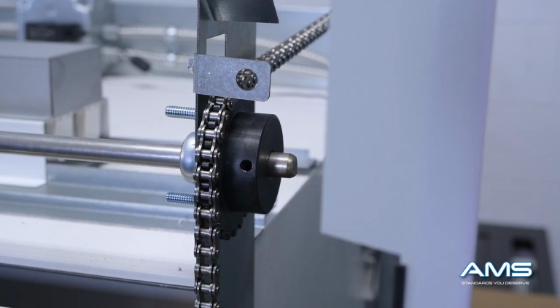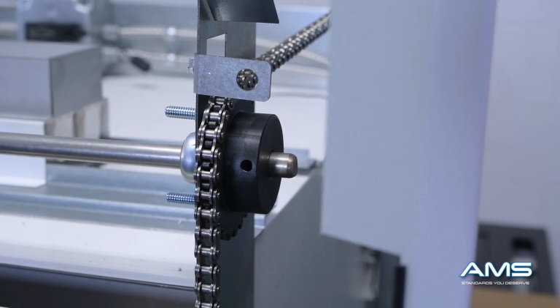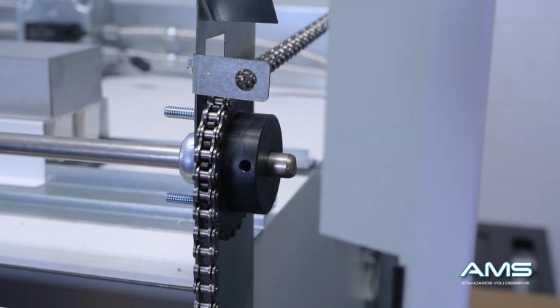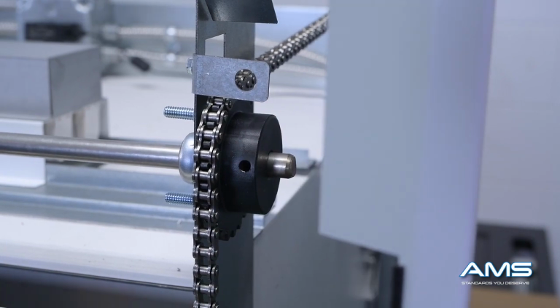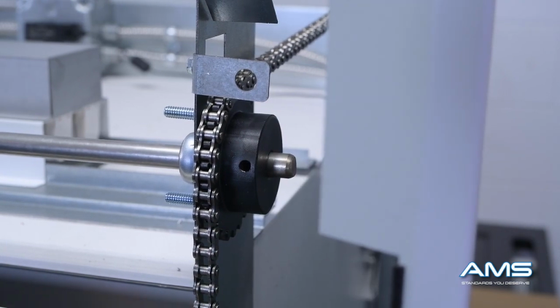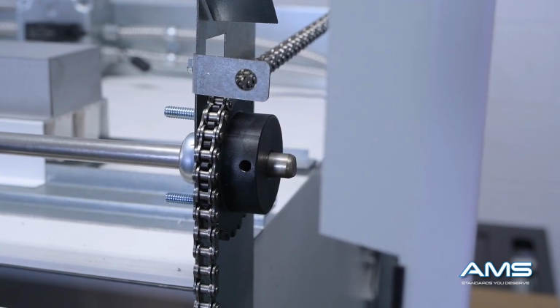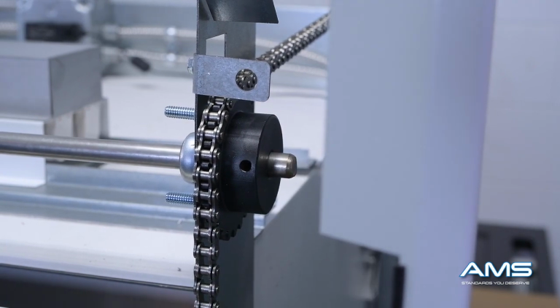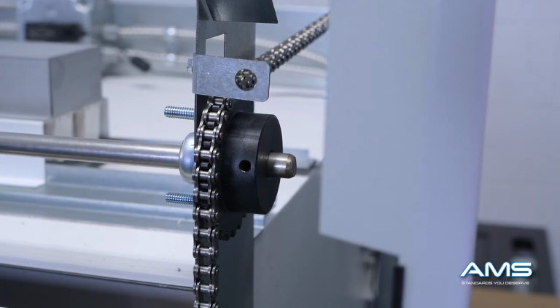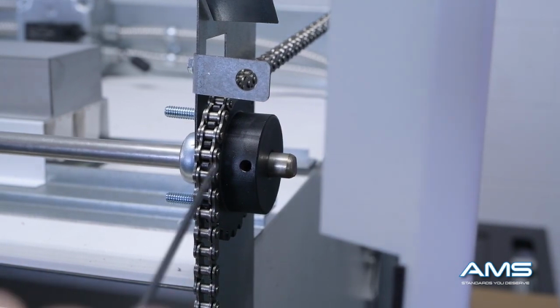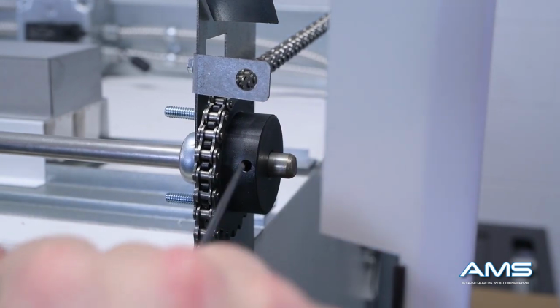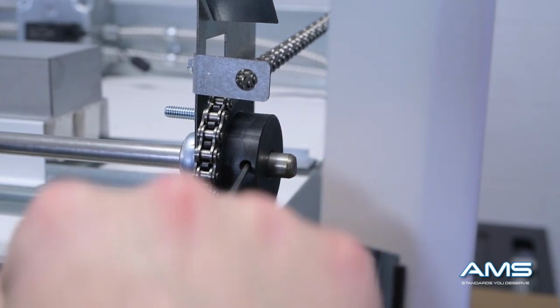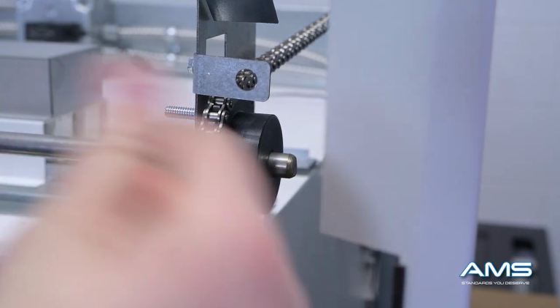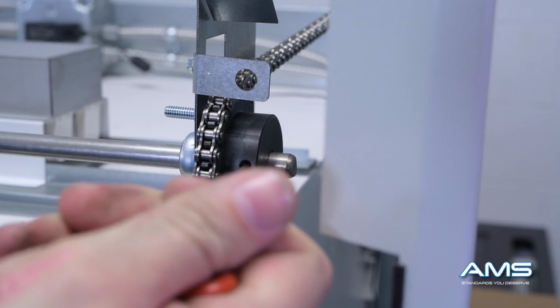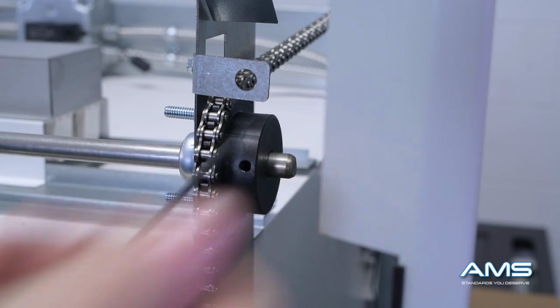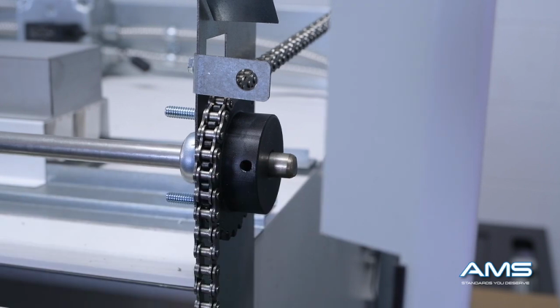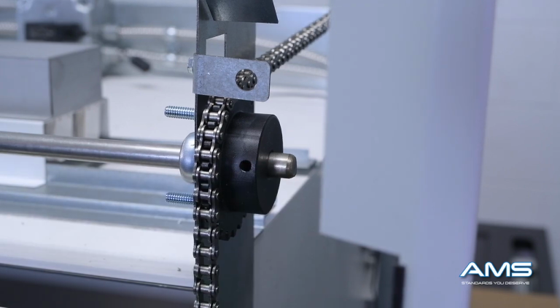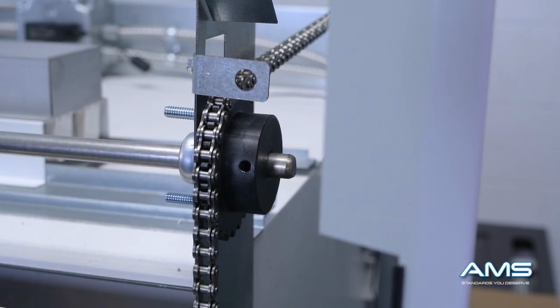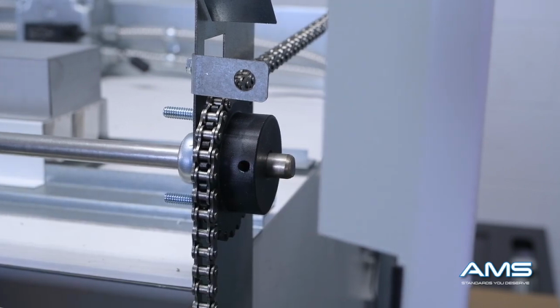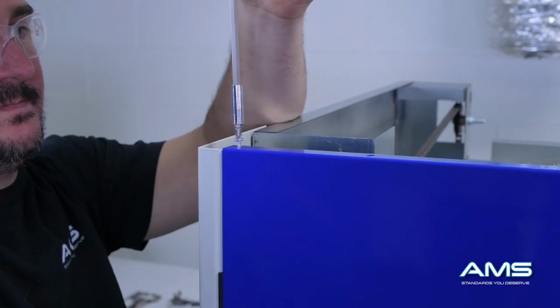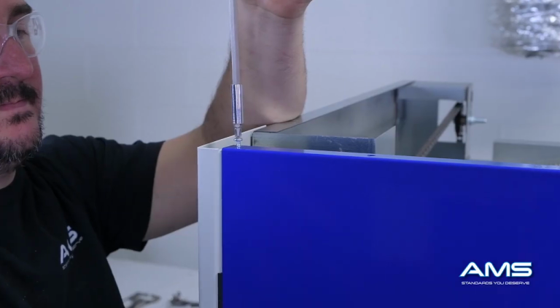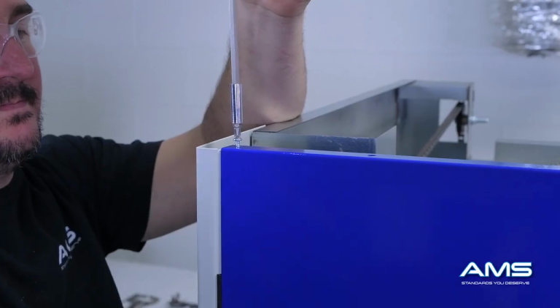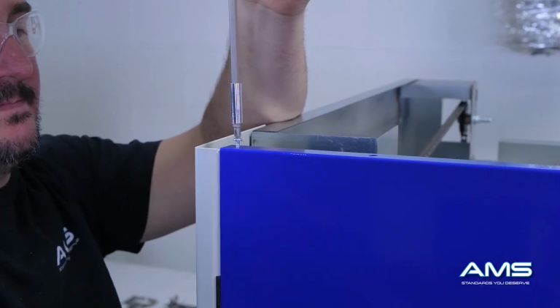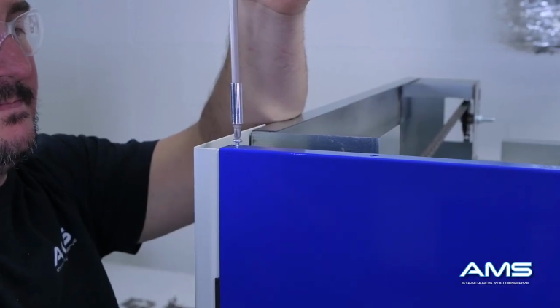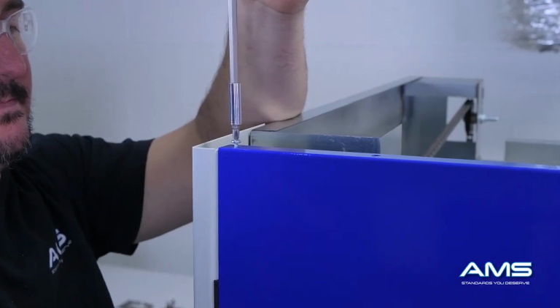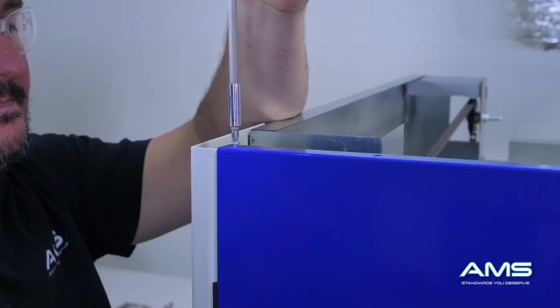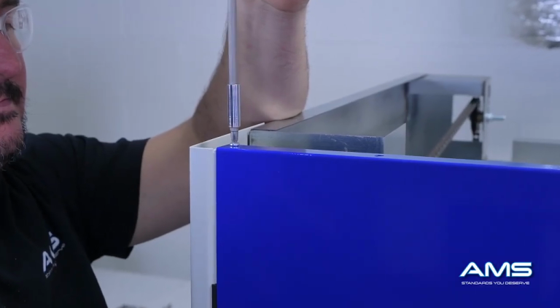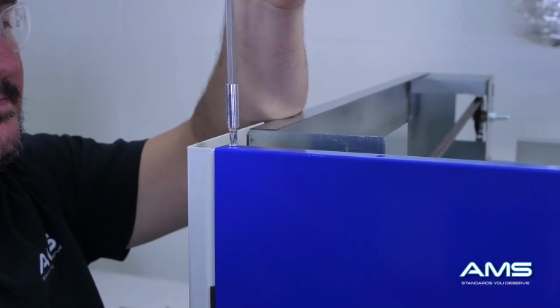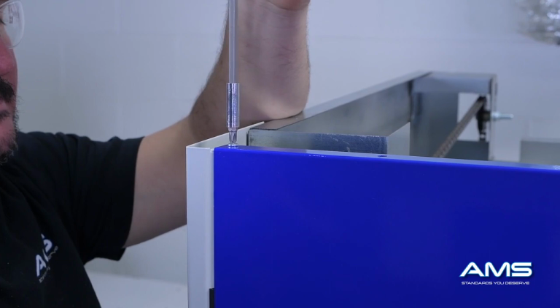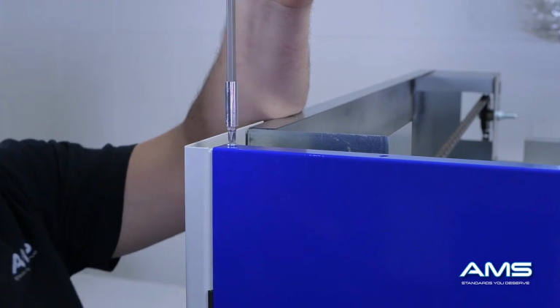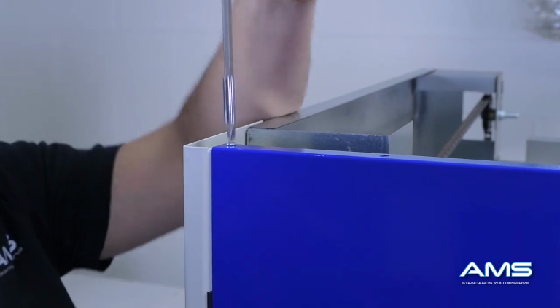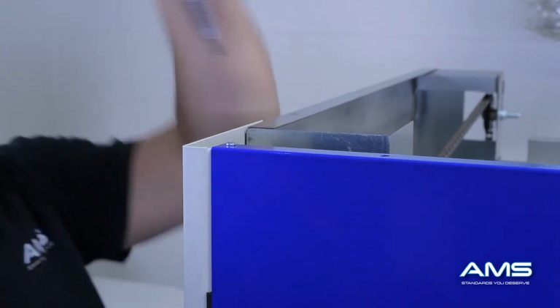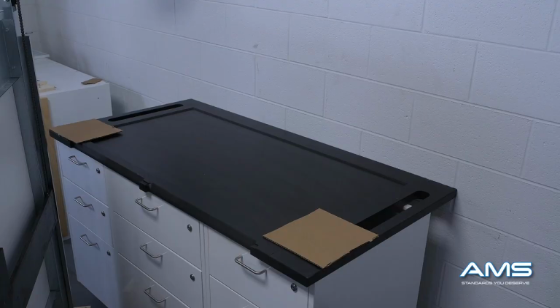This will be variable depending on the hood. Once the necessary adjustments have been completed, tighten the allen screw back in and also tighten down the screws again on the front panel of the hood.